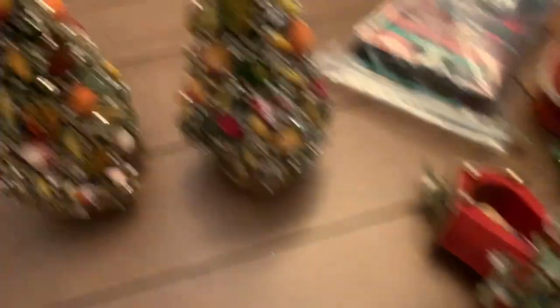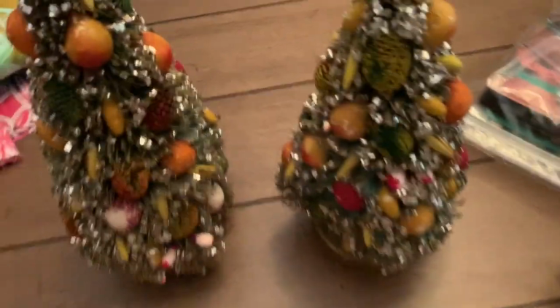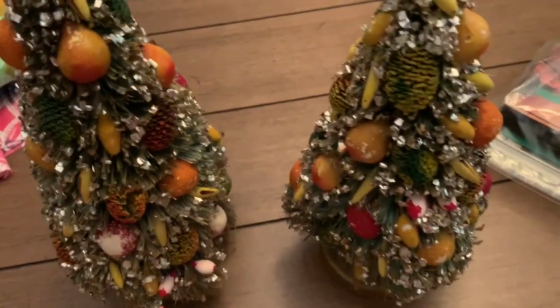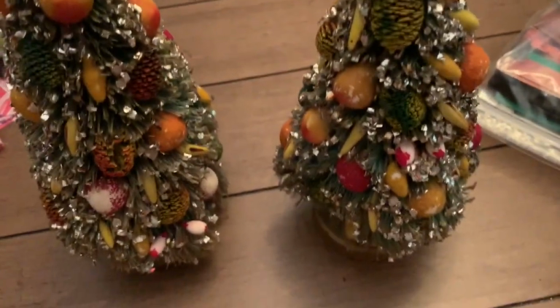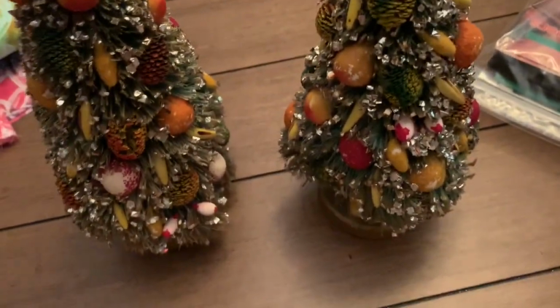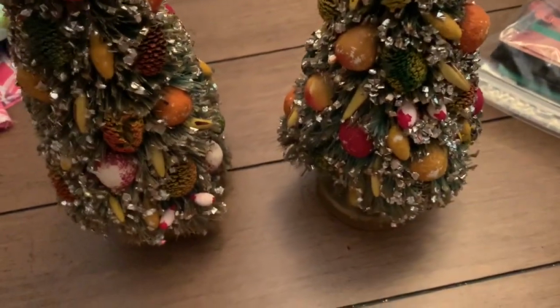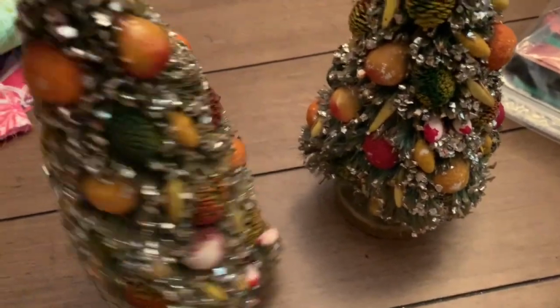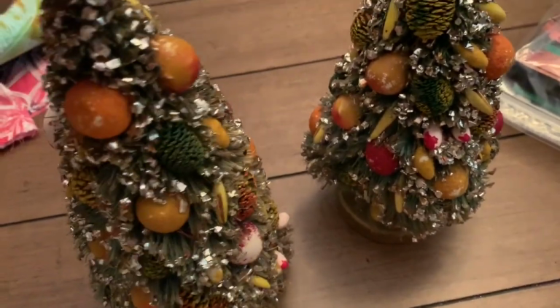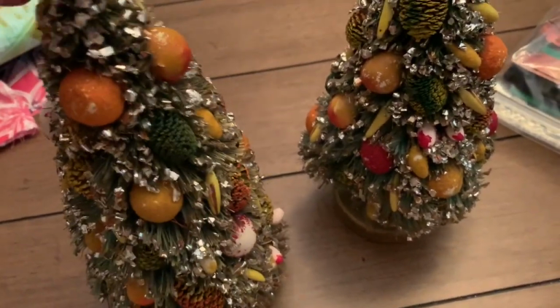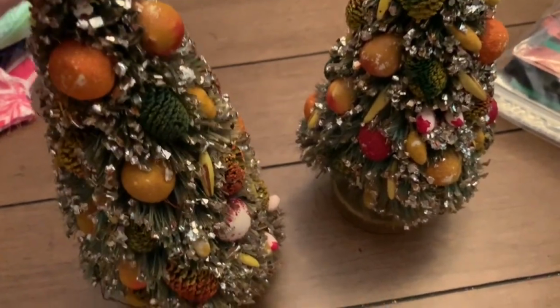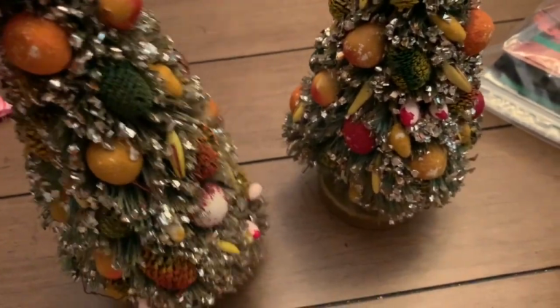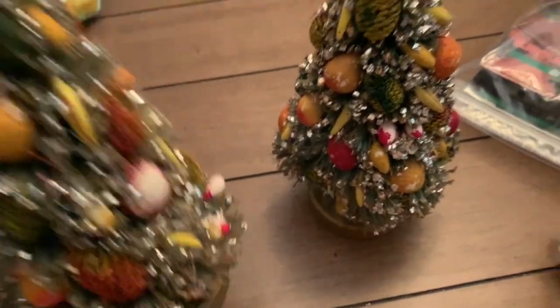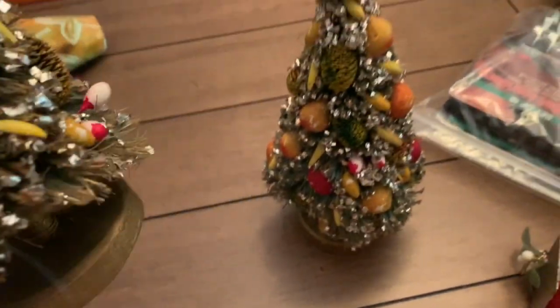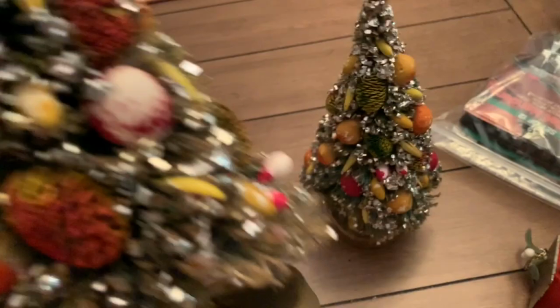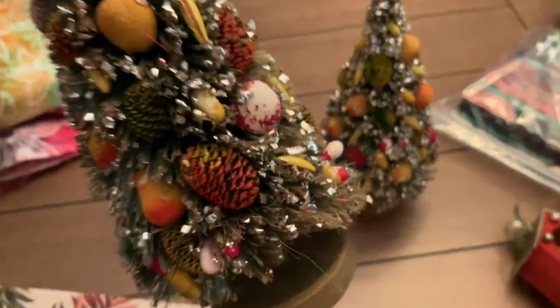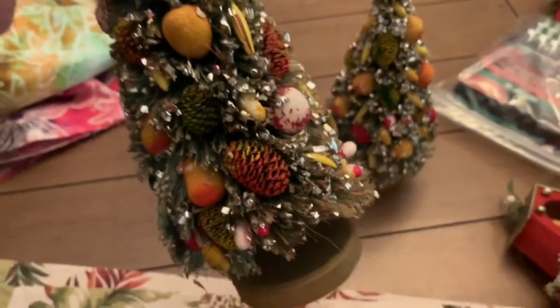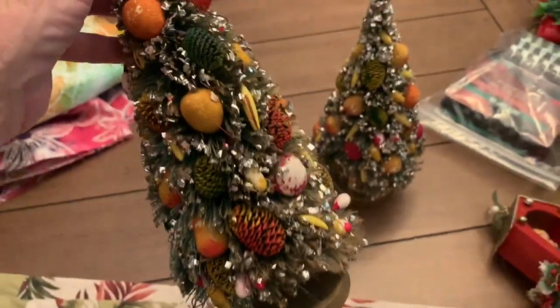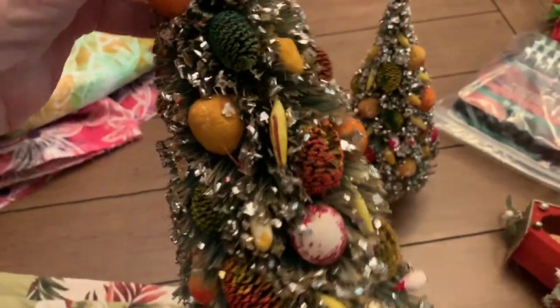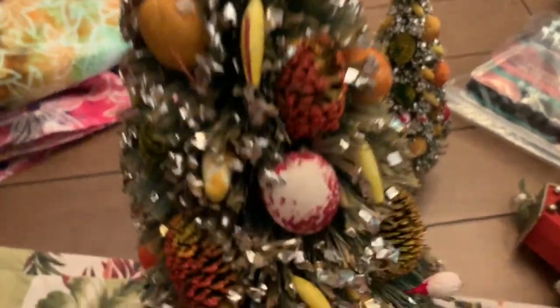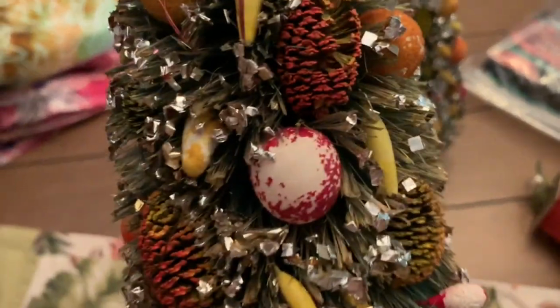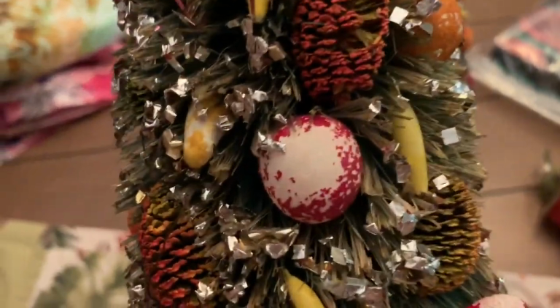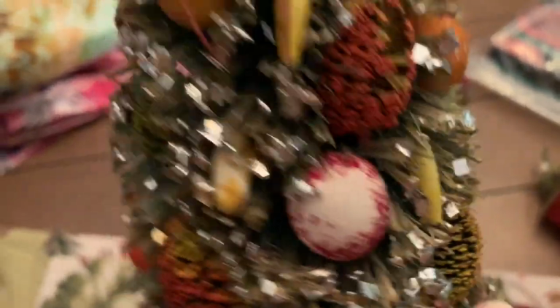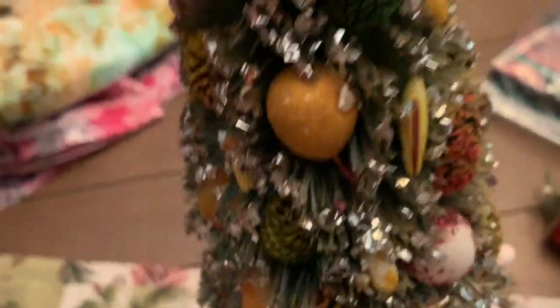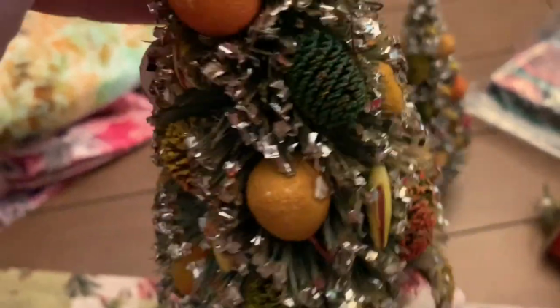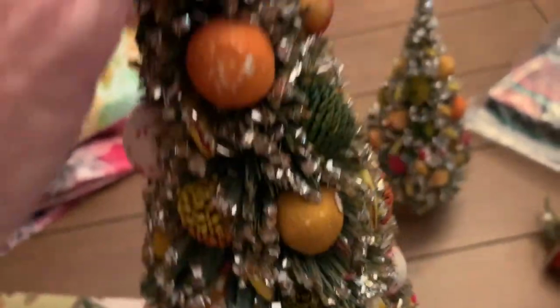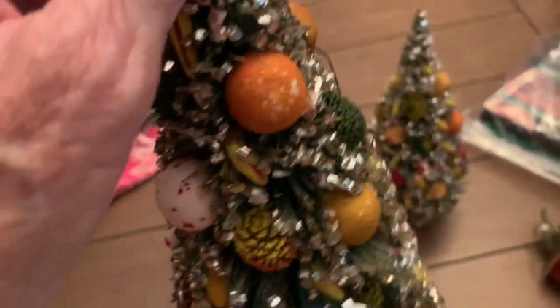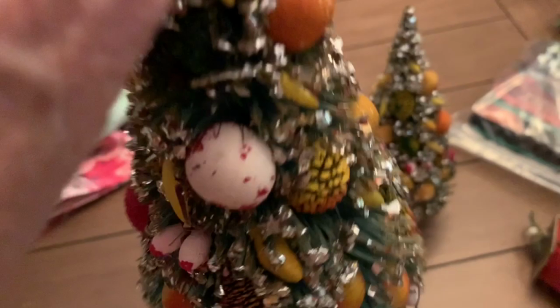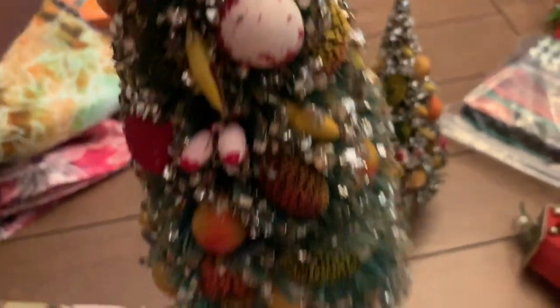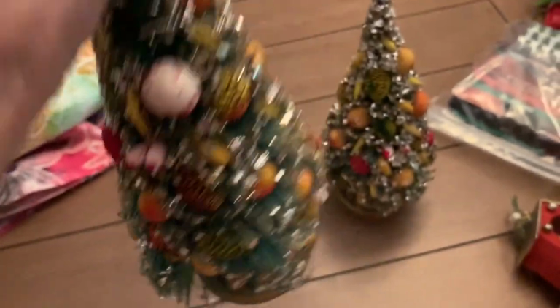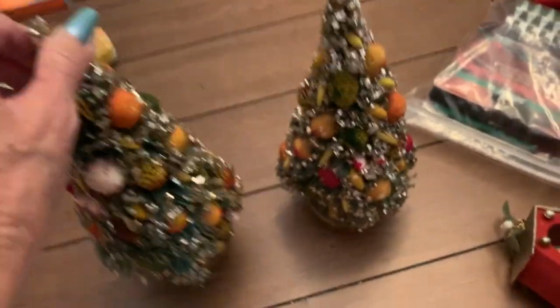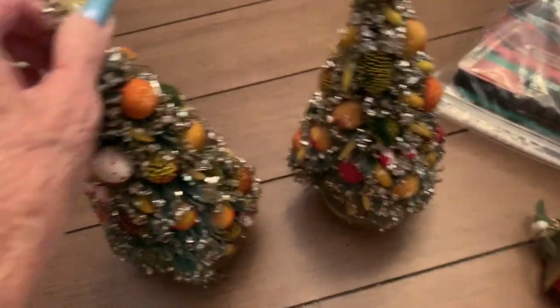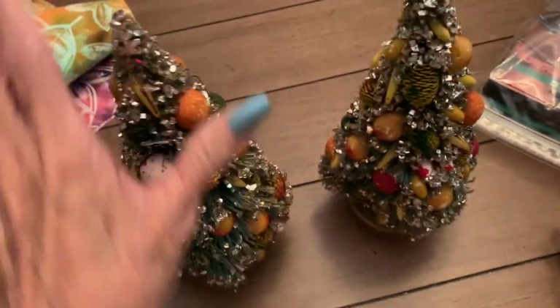These were not in a bag — they were separate — but they are Hong Kong also, and the fruit, some of the fruits have seen better days, but I could fix that. I love these.